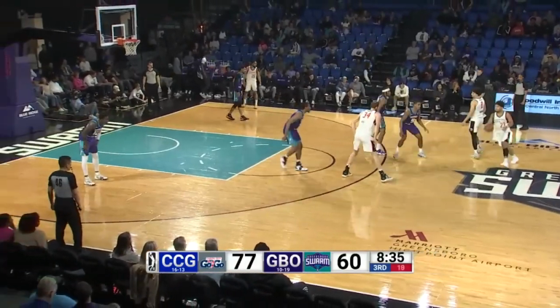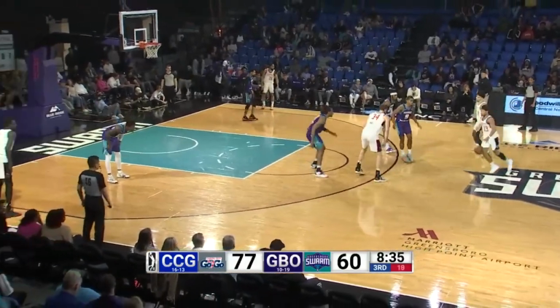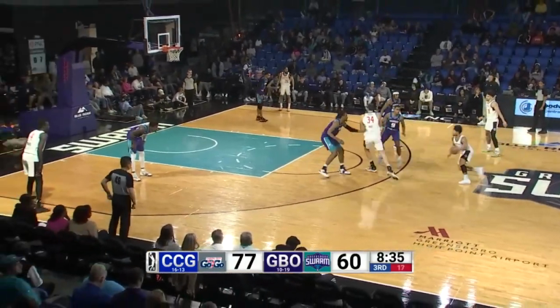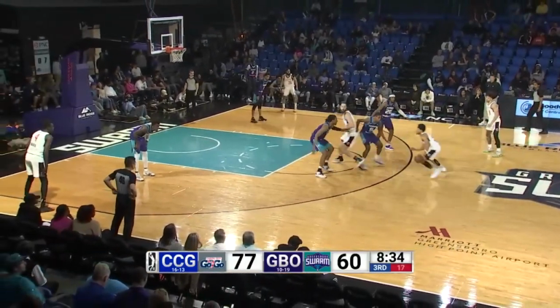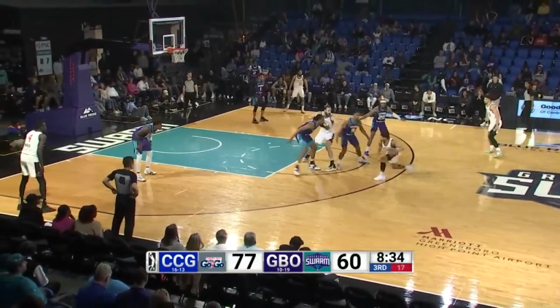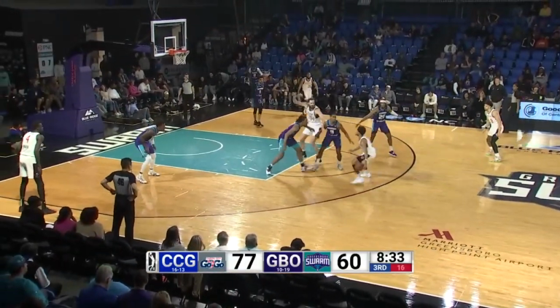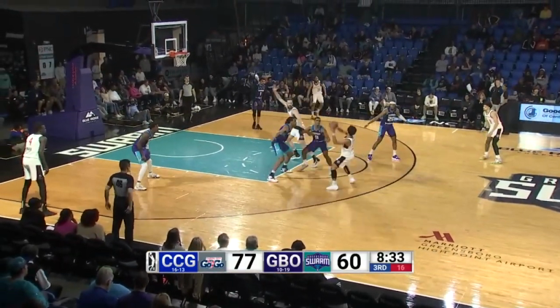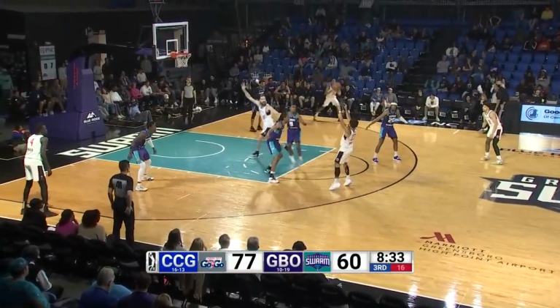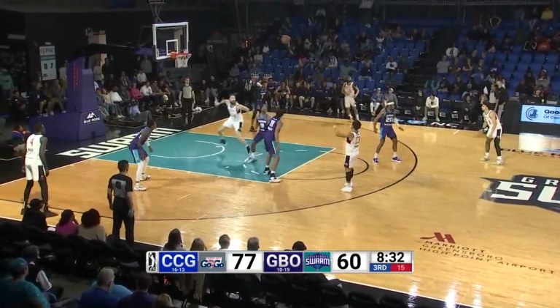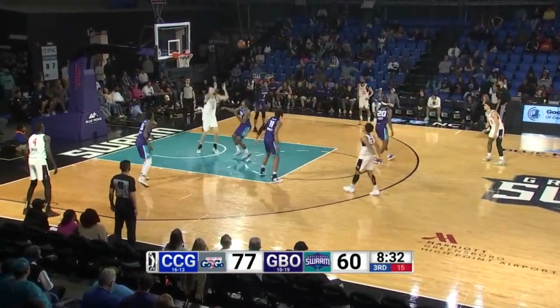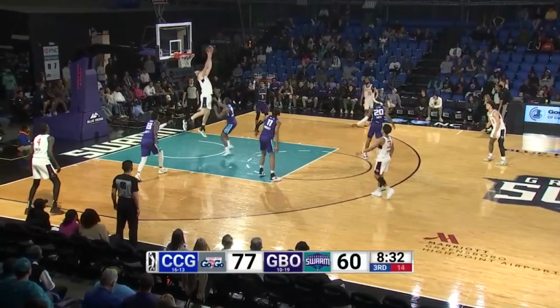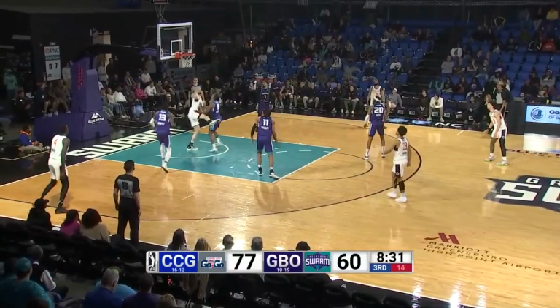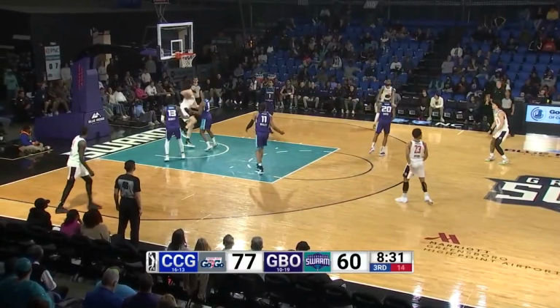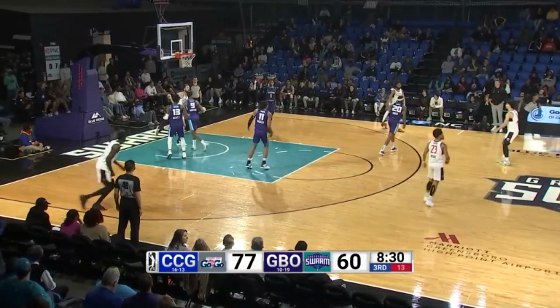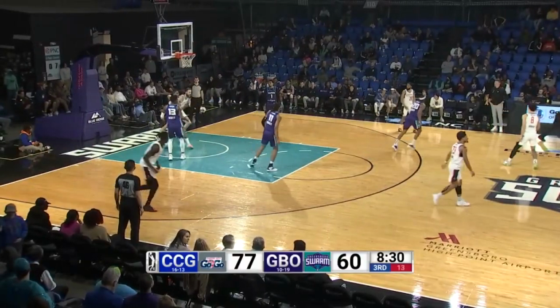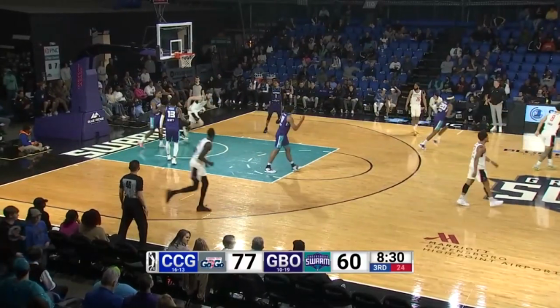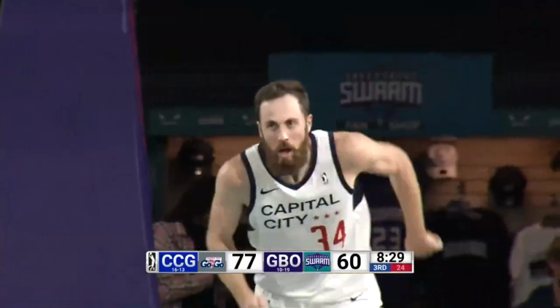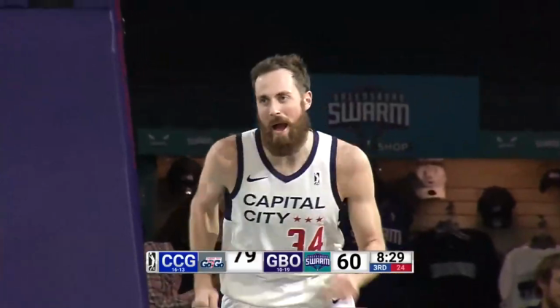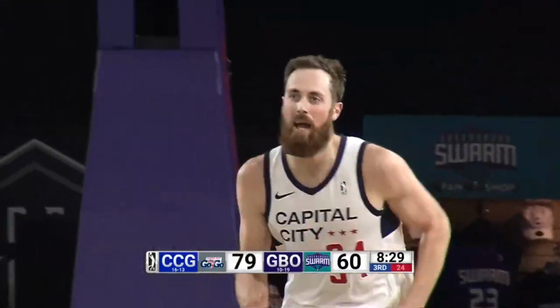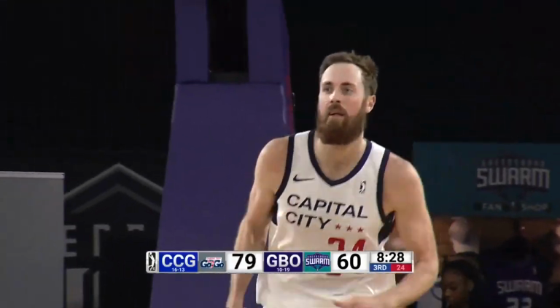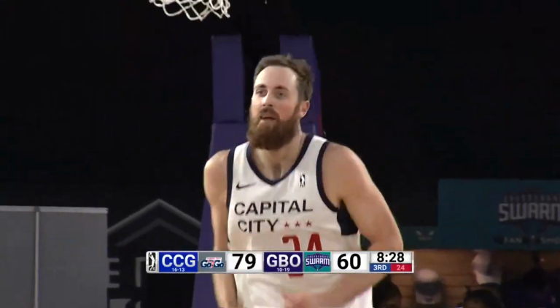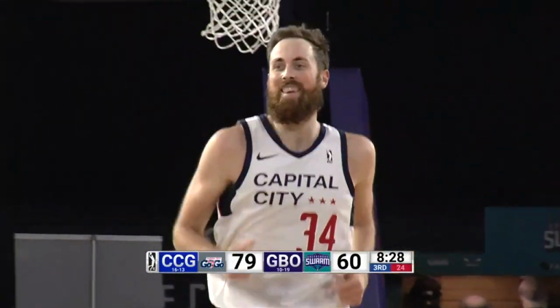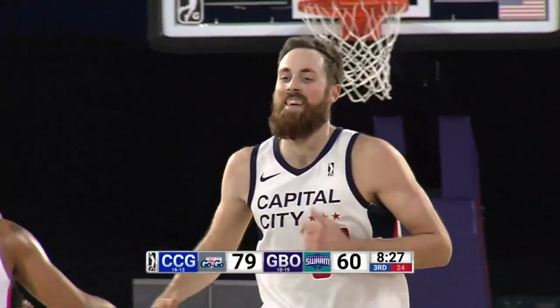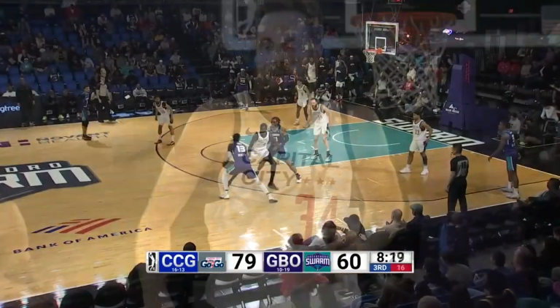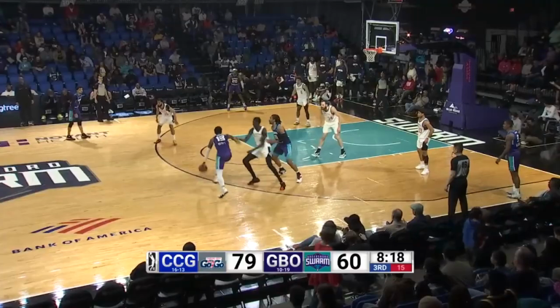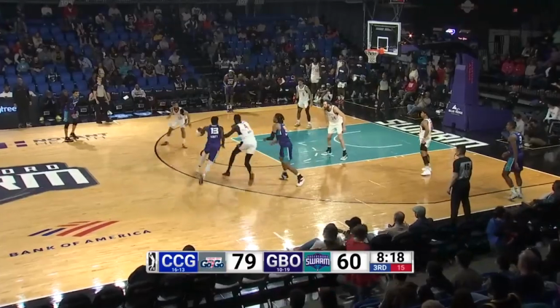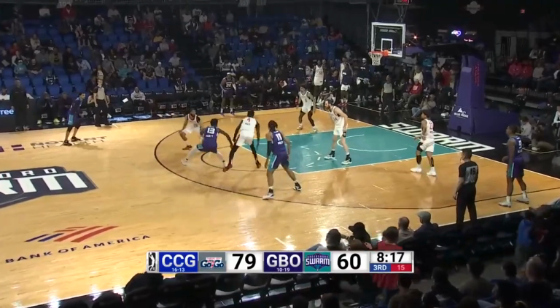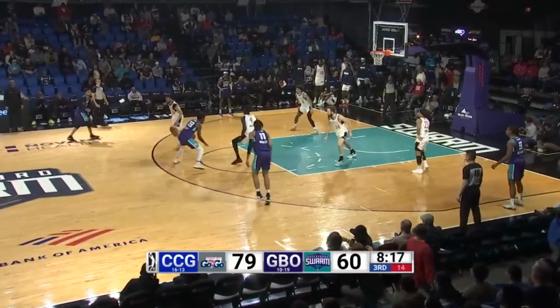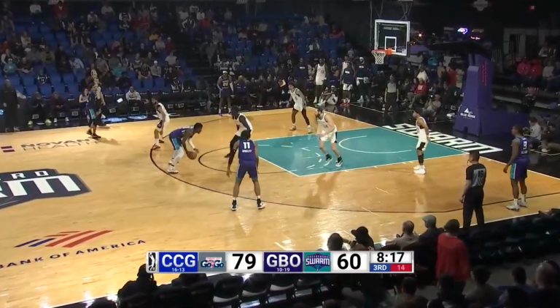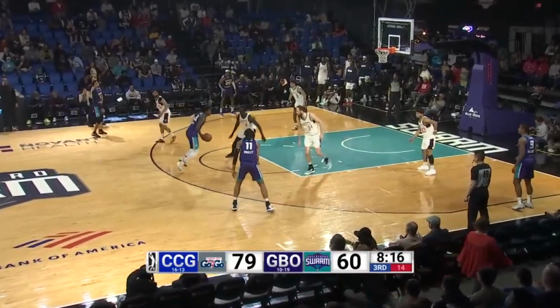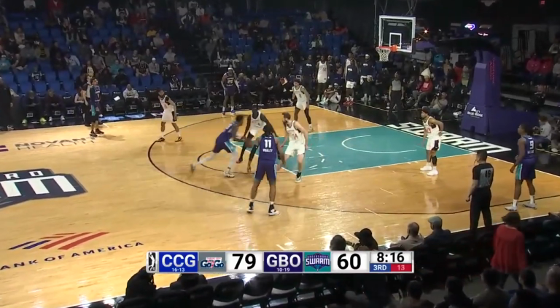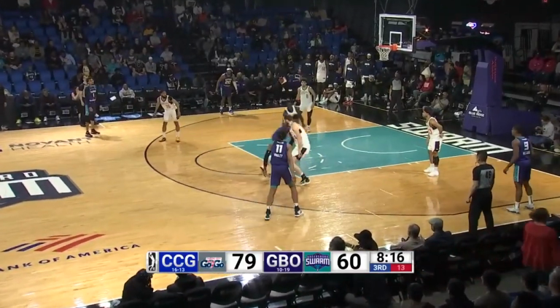77-60, Swarm down 17. Go-Go ball, high-low lob inside to Huff — he floats it up in one motion, reverse lay-in. Swarm down 19. Here is Trev Scott at the top of the circle.